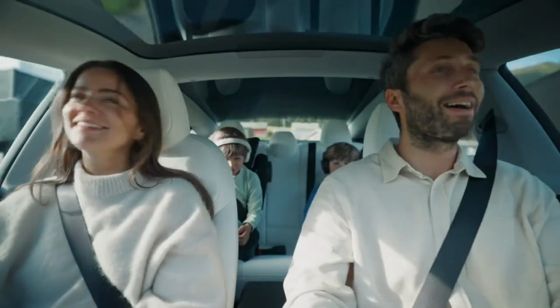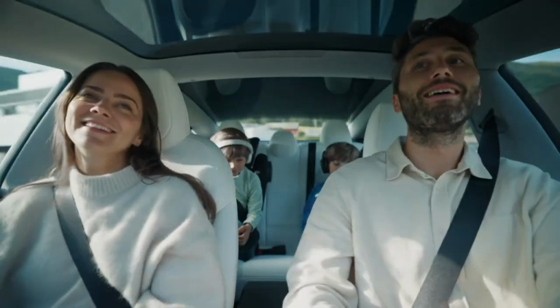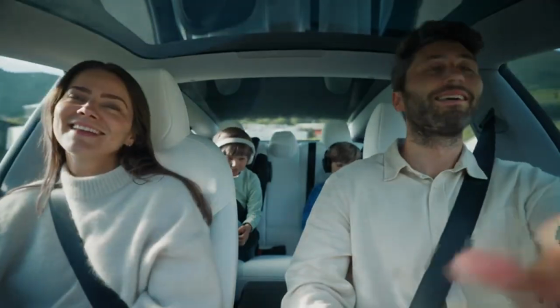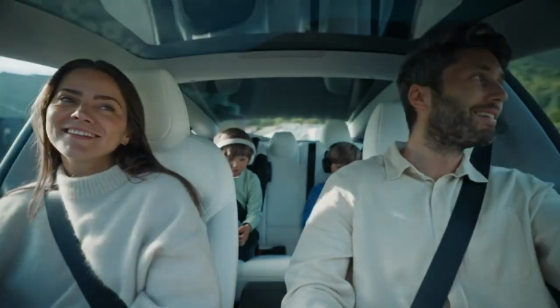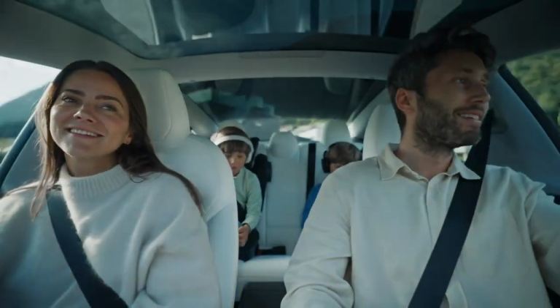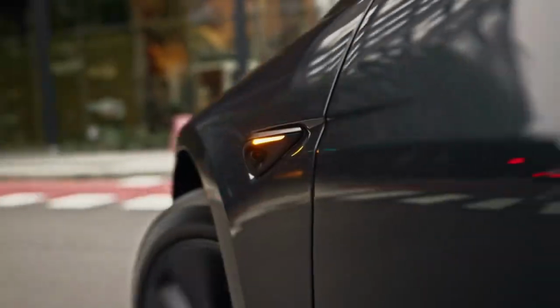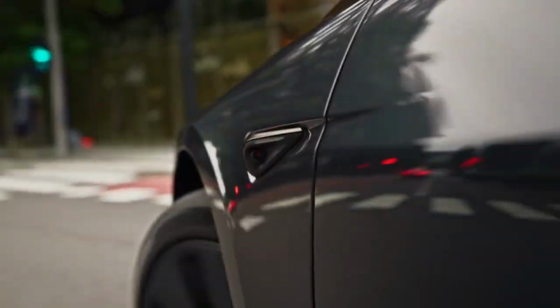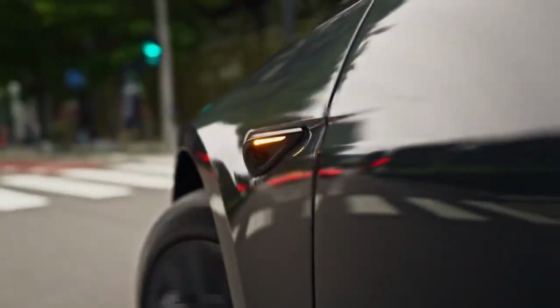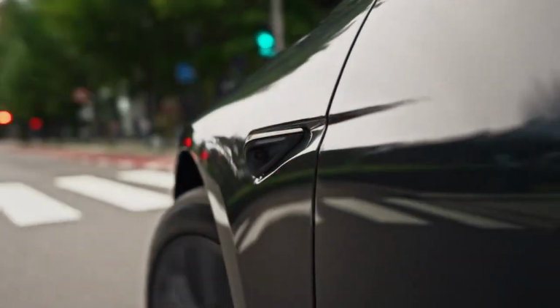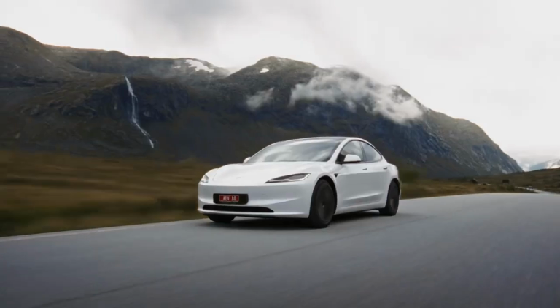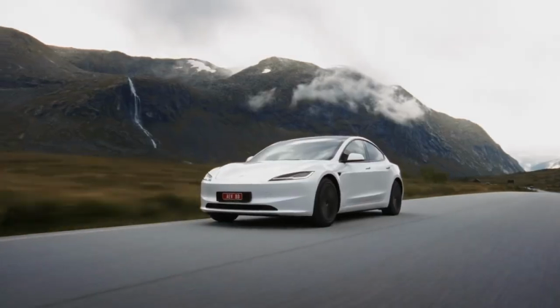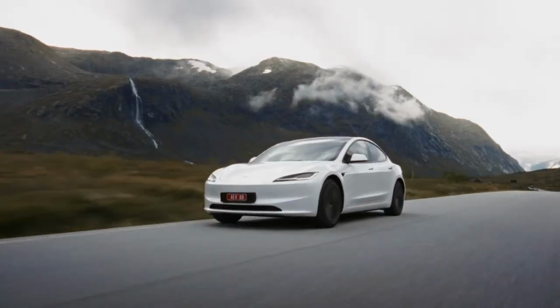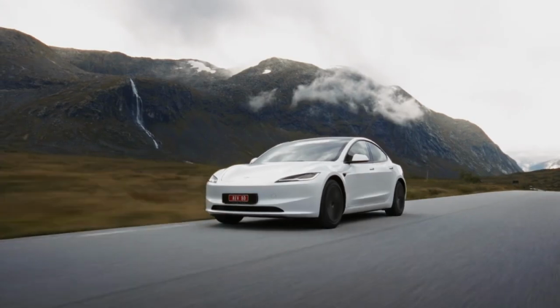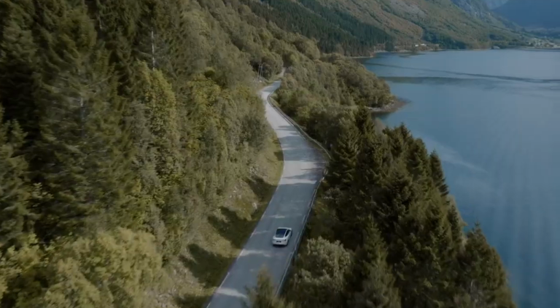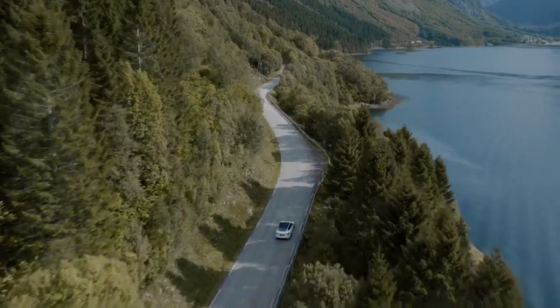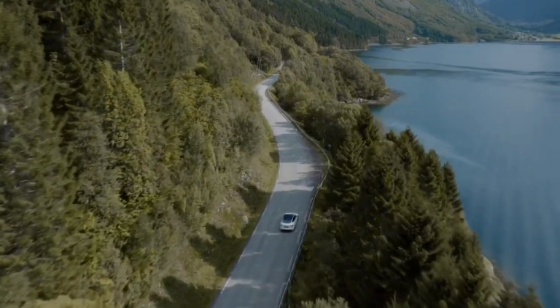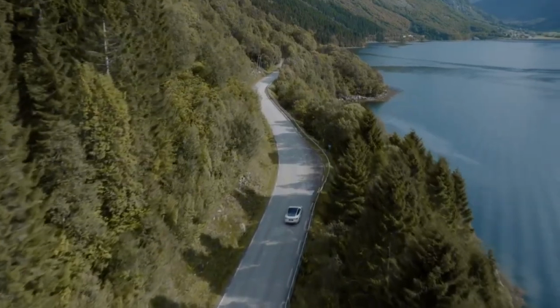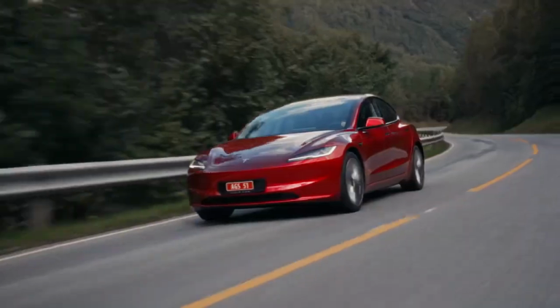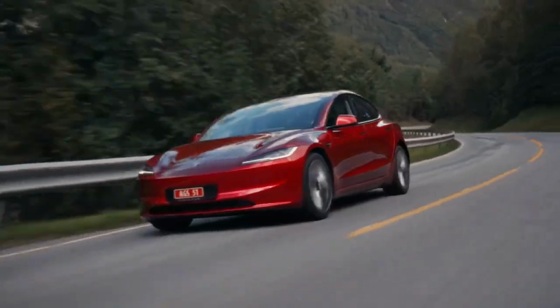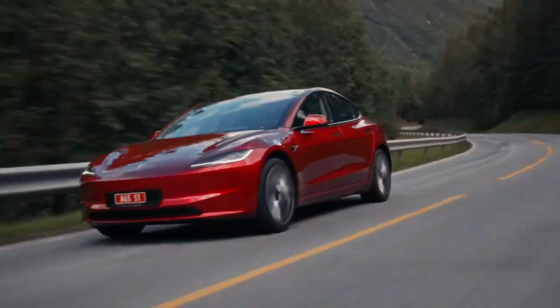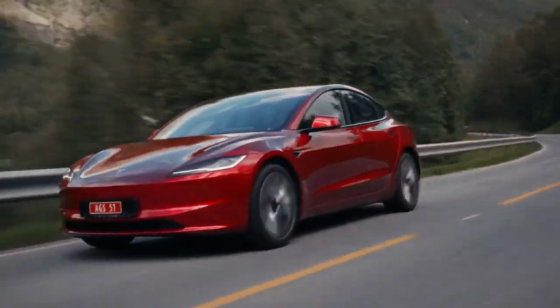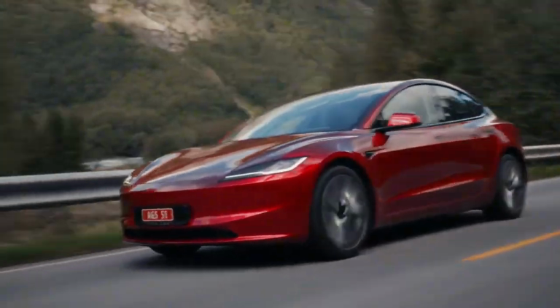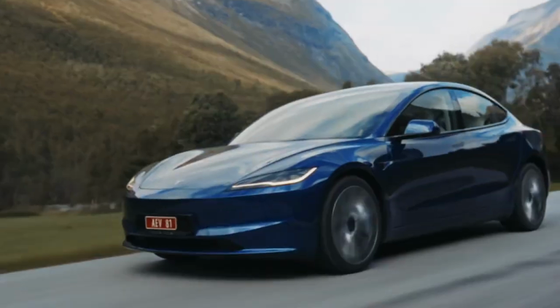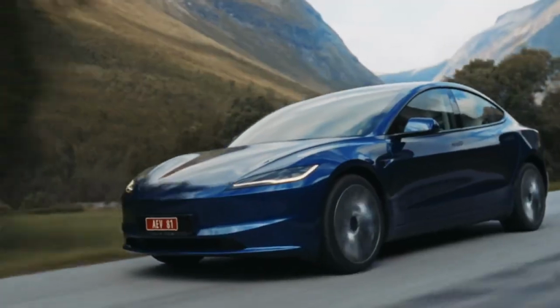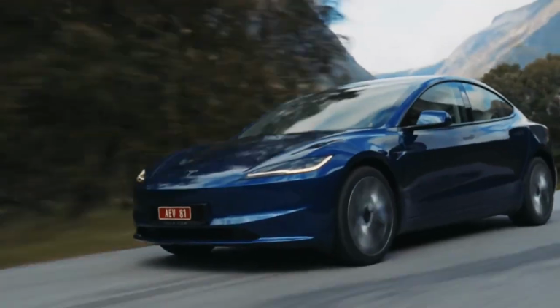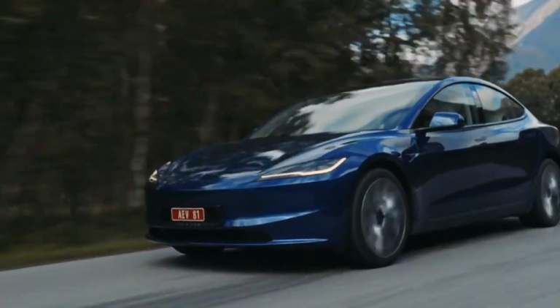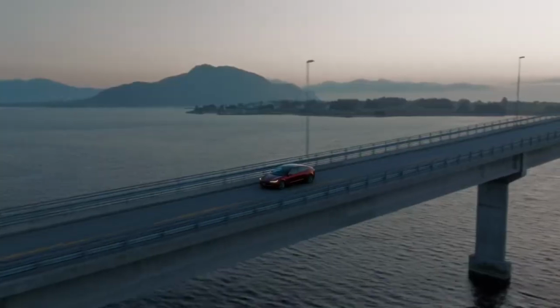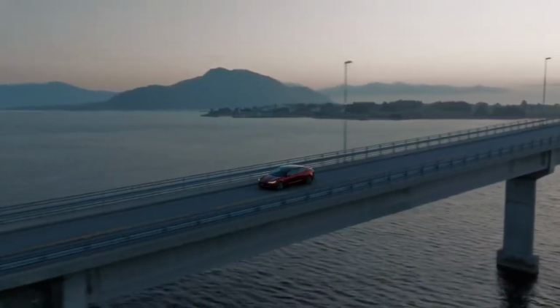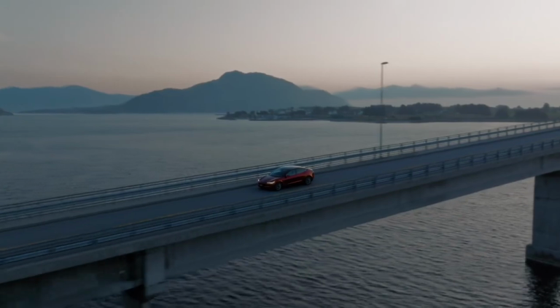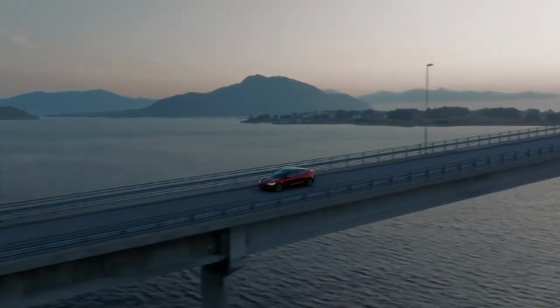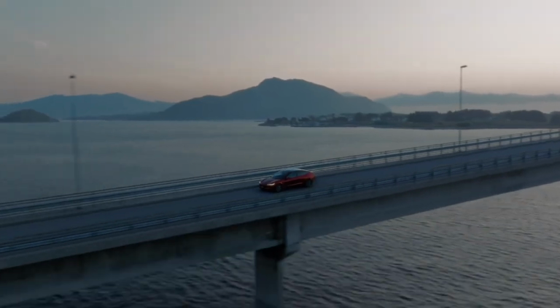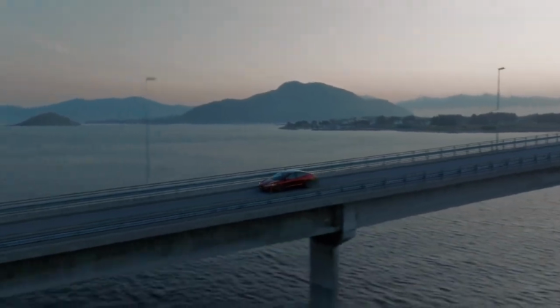If you're tempted by the quicker dual-motor Model 3 Performance, you'll gain power but lose some distance, topping out at a still respectable 260 miles.